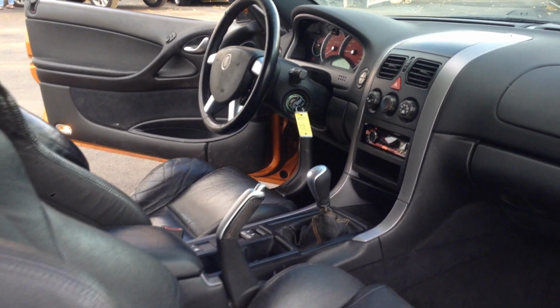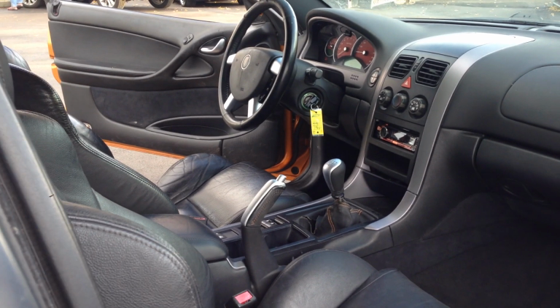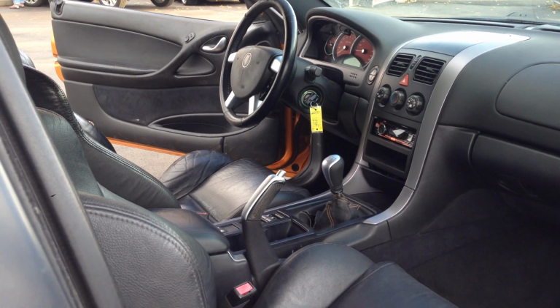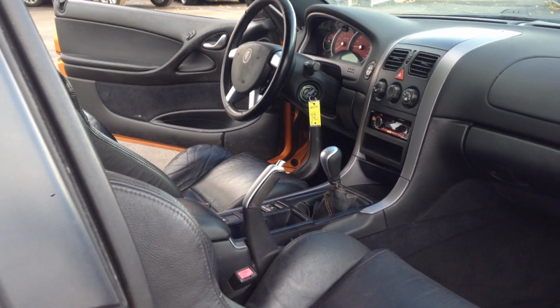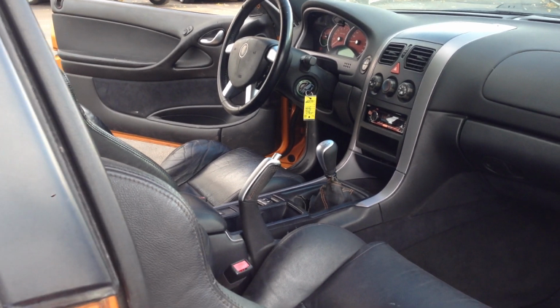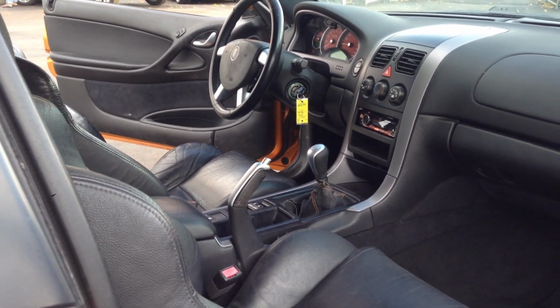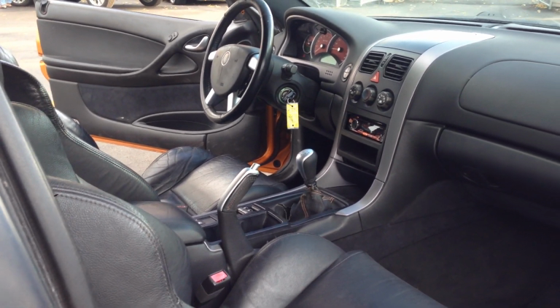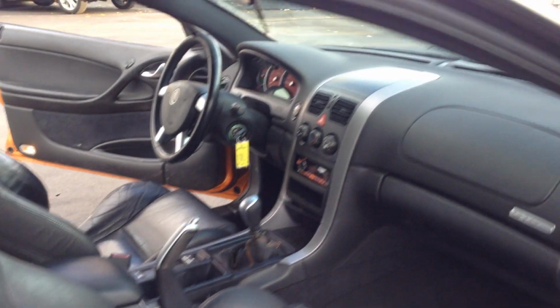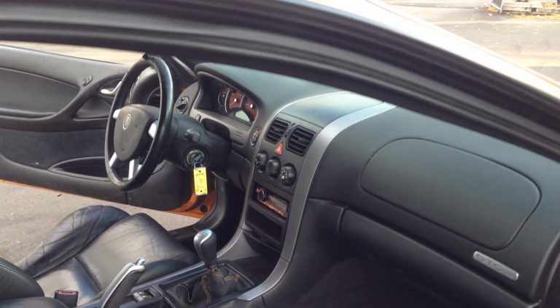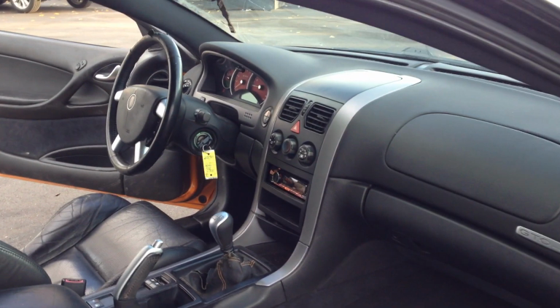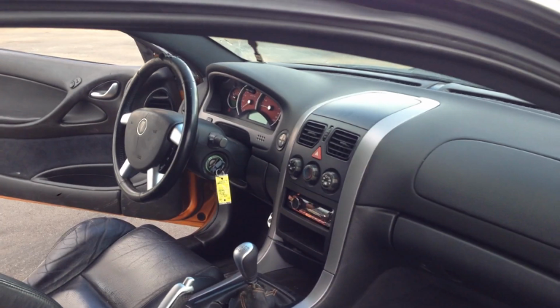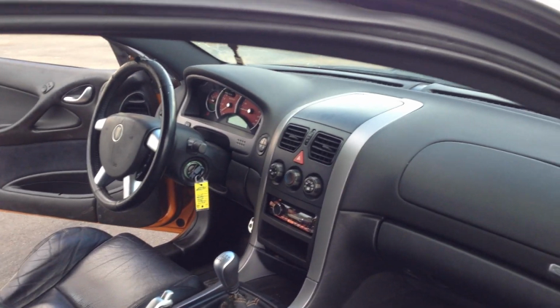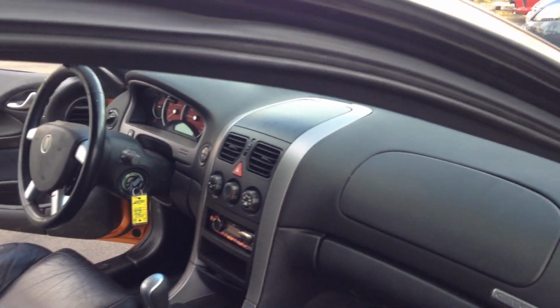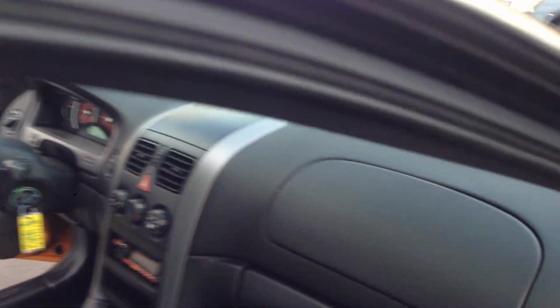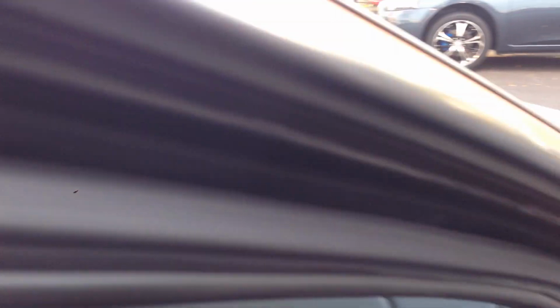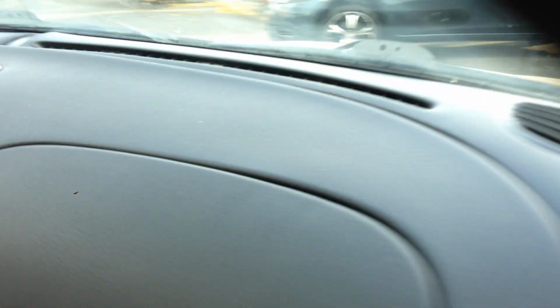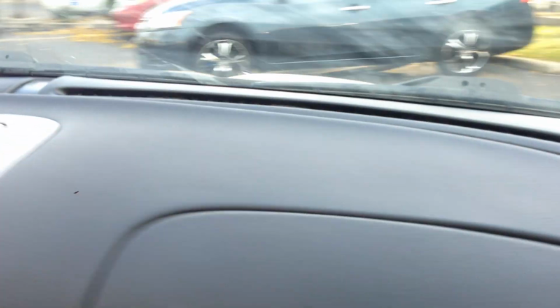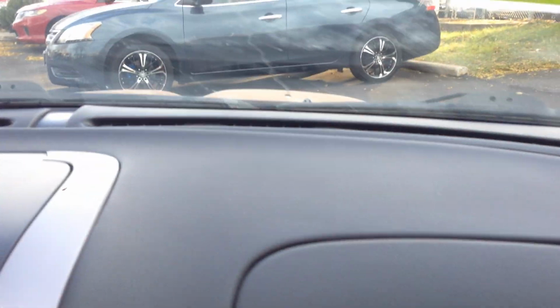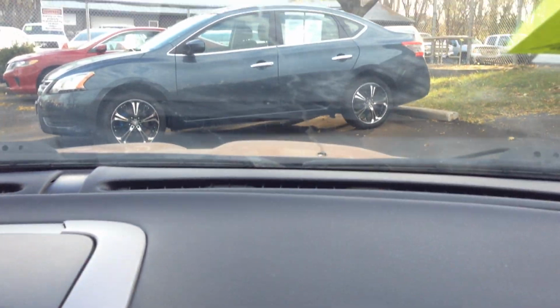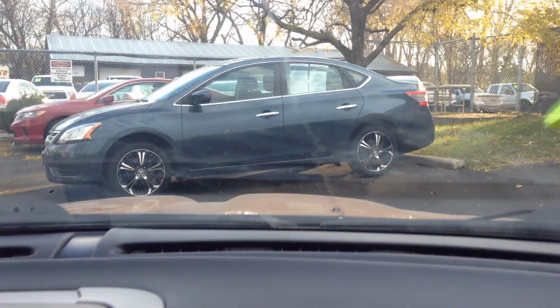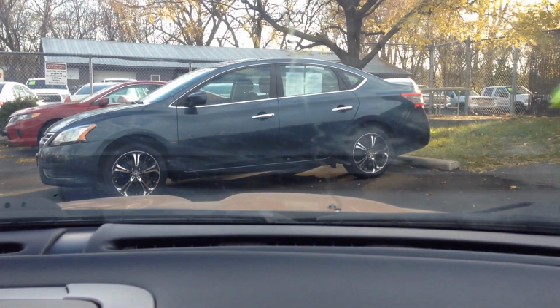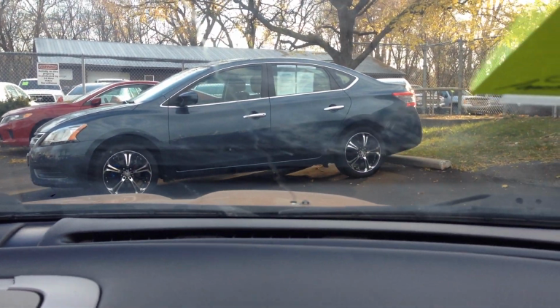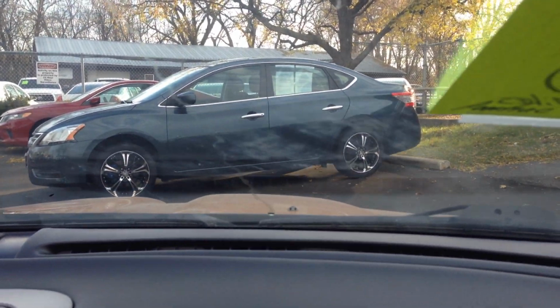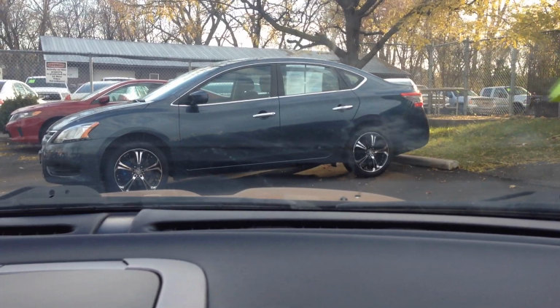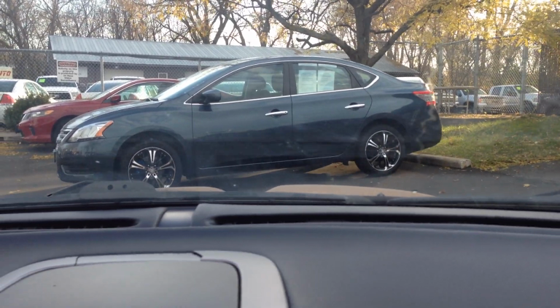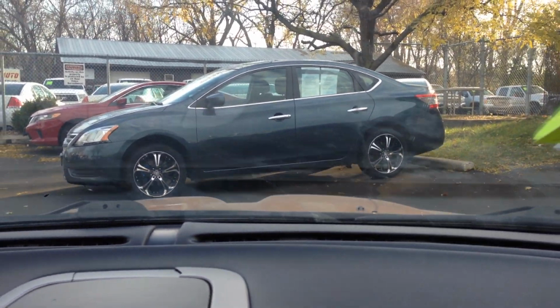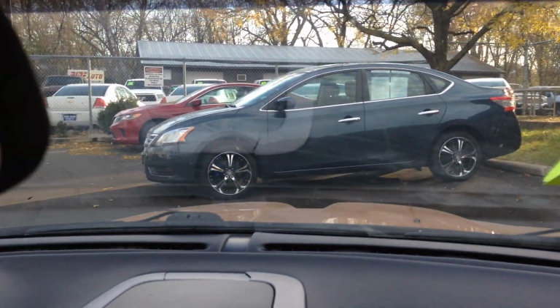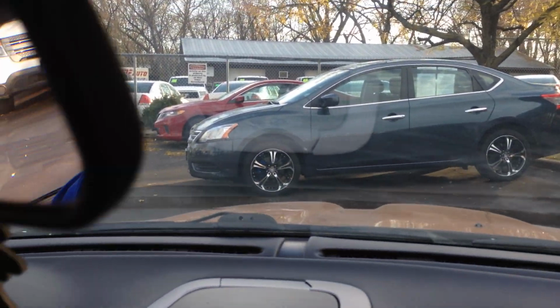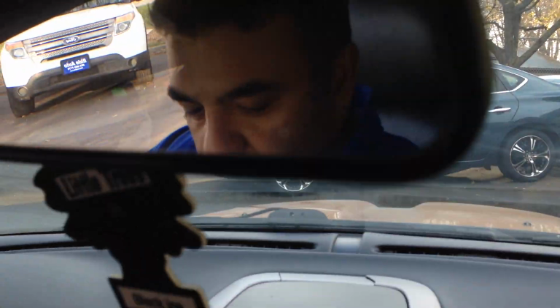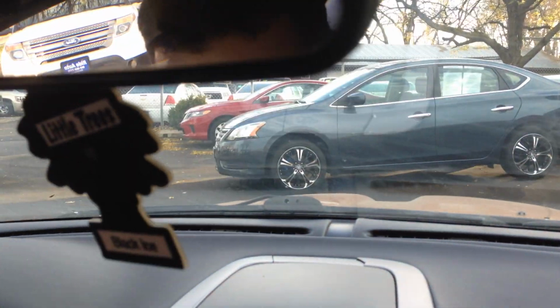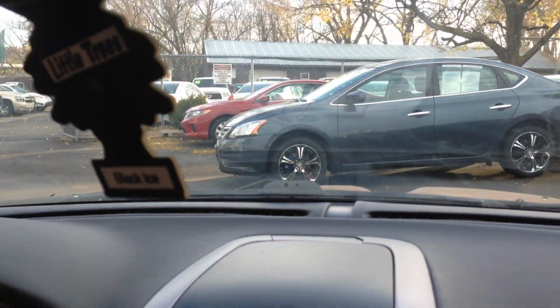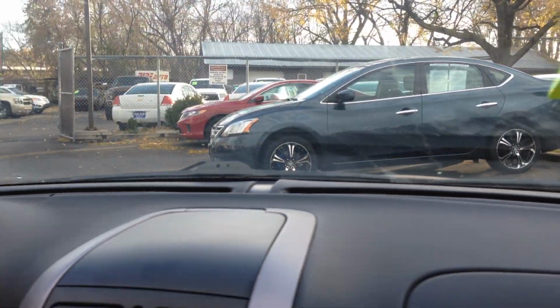Let's take you on a short test drive to show you how the vehicle drives. Okay folks, welcome into the muscle car.